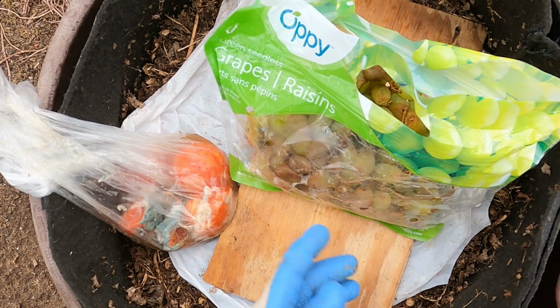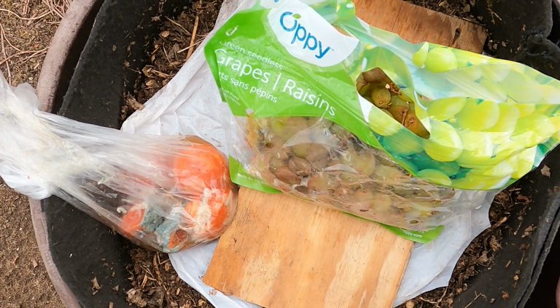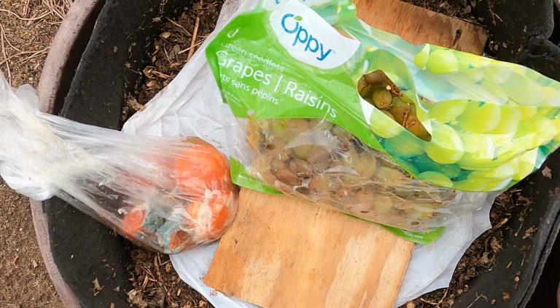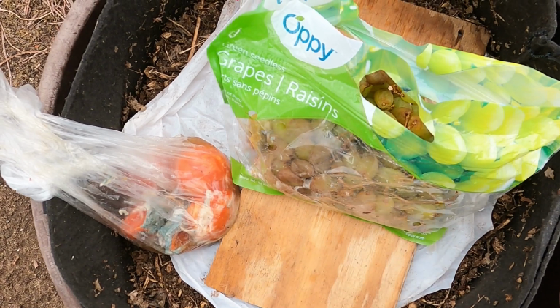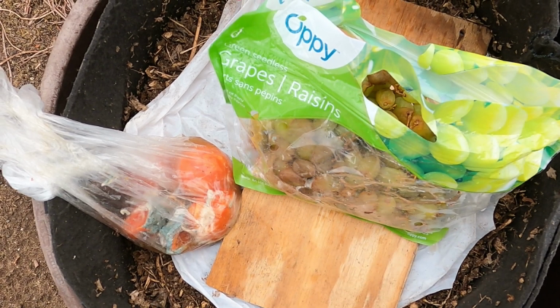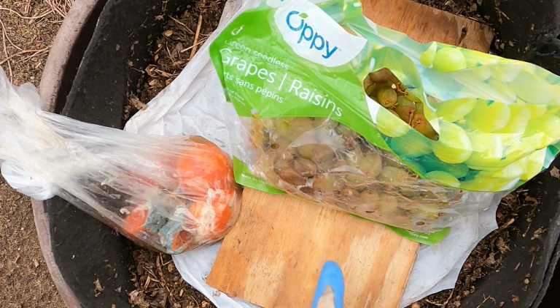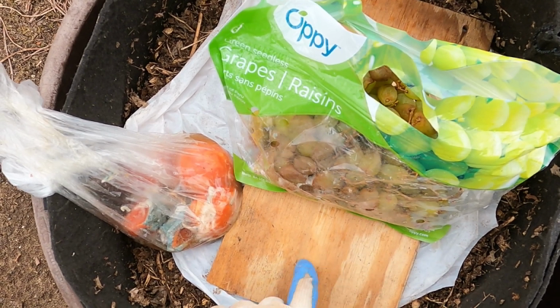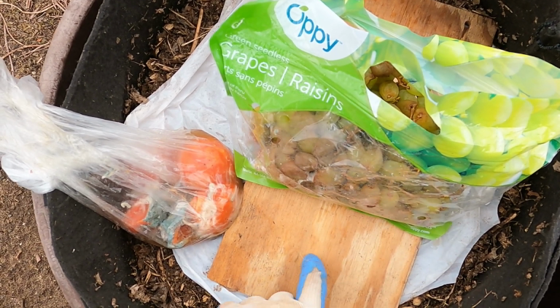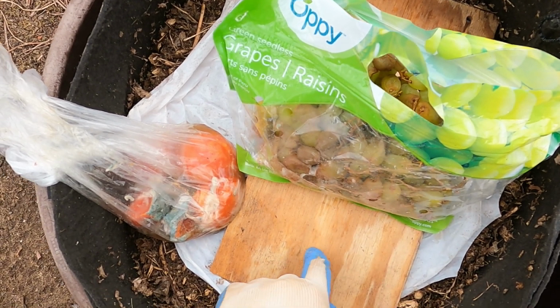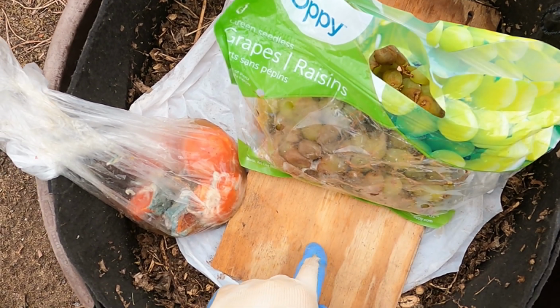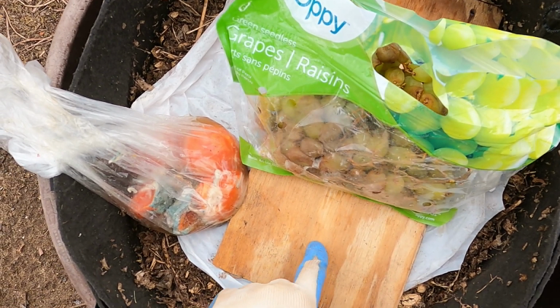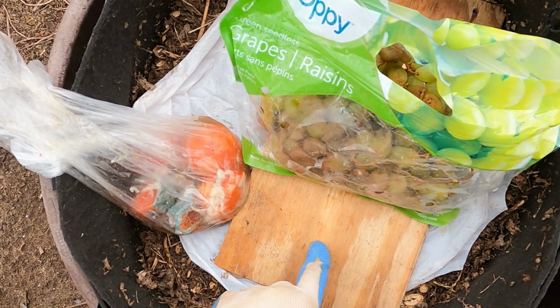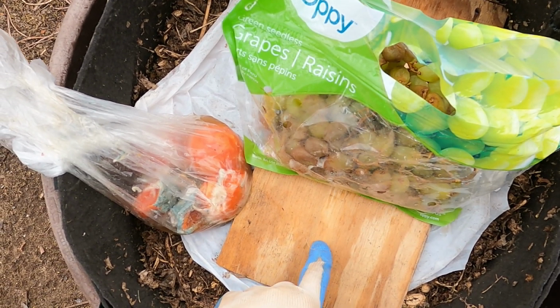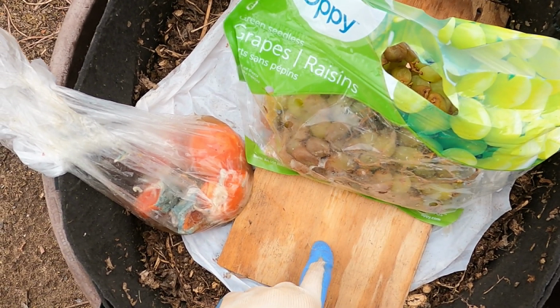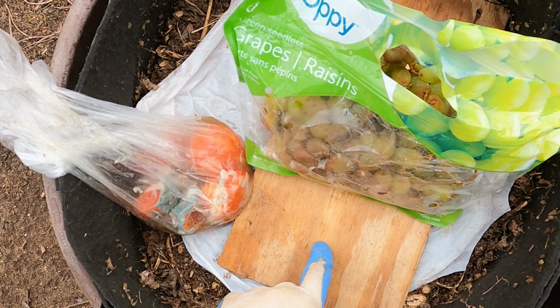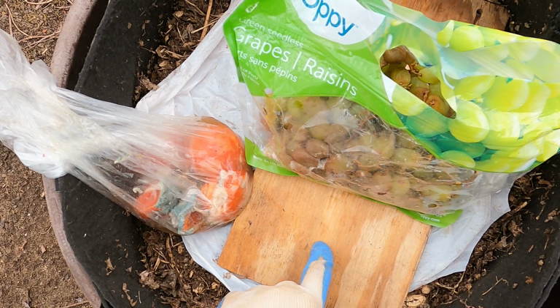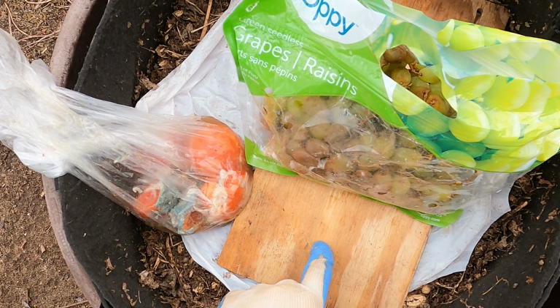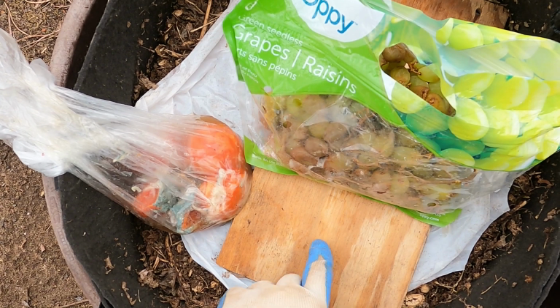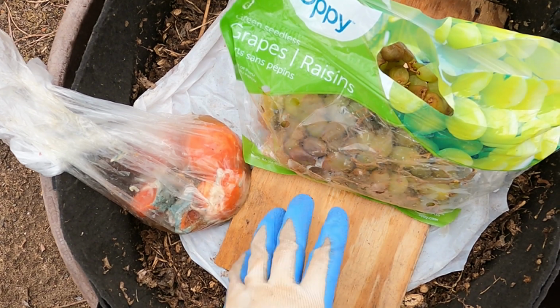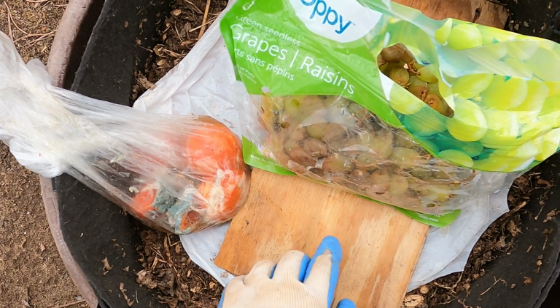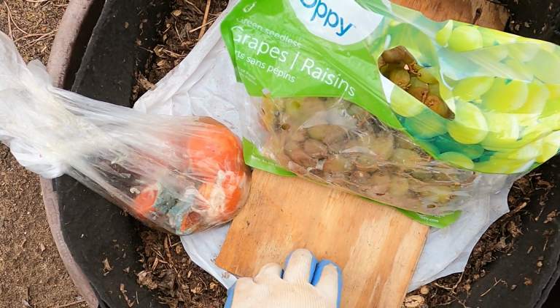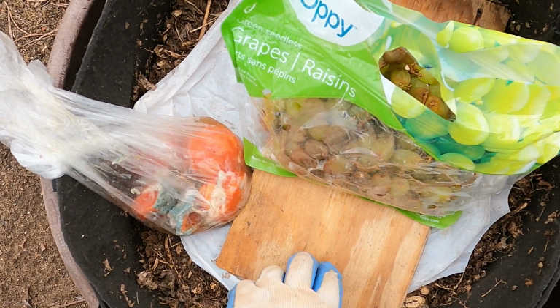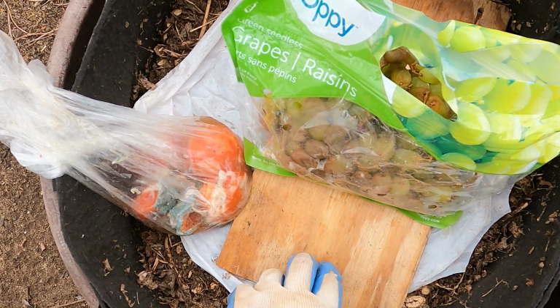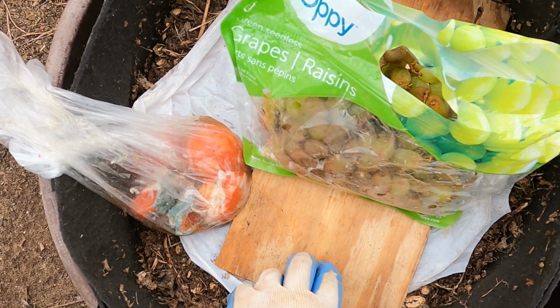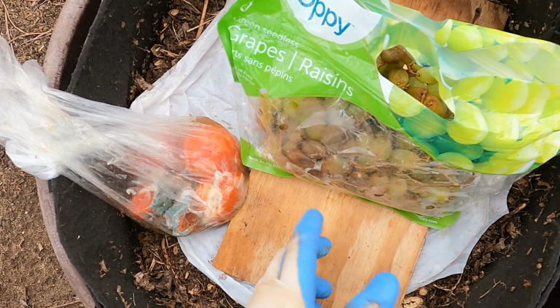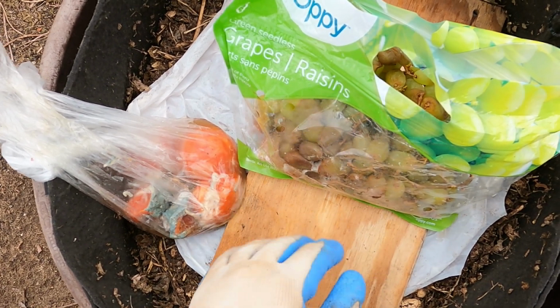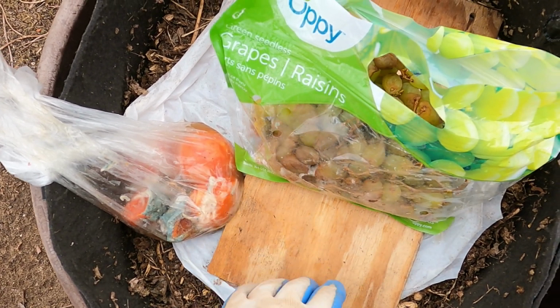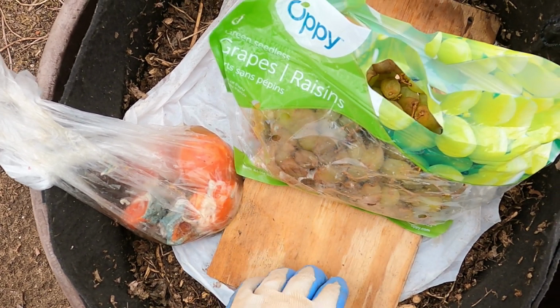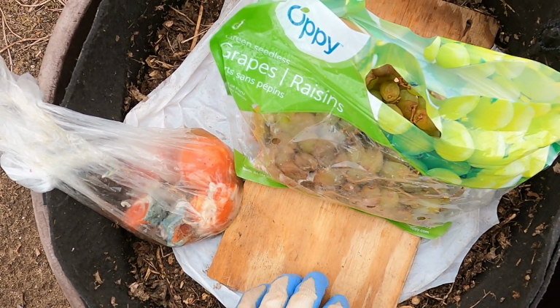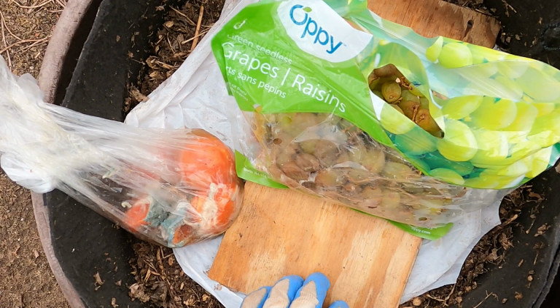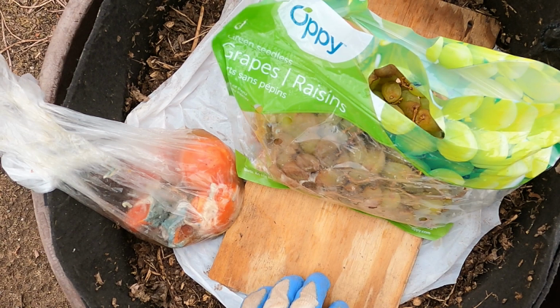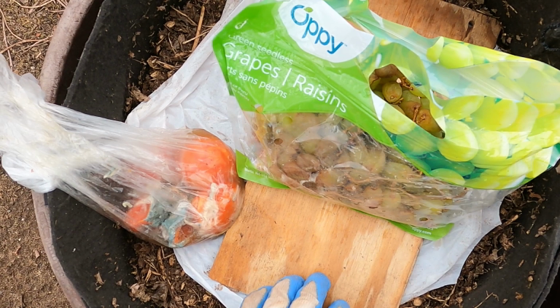My hope is that the materials I had placed in here a few weeks ago have for the most part been consumed. If not, so be it — we're just going to stuff it in anyway.